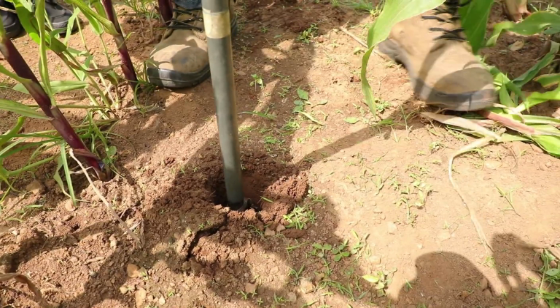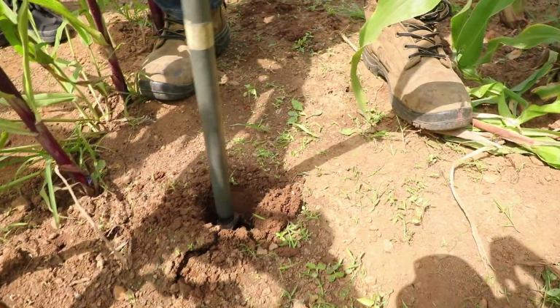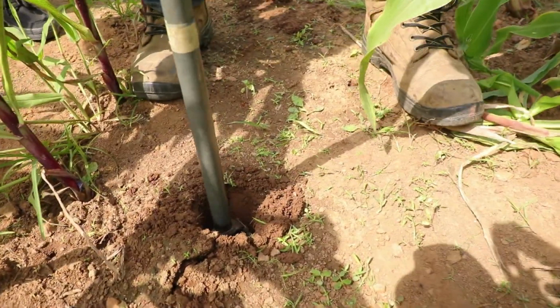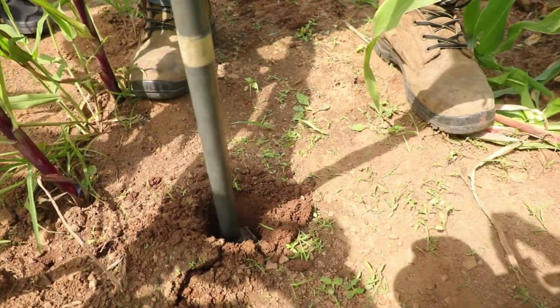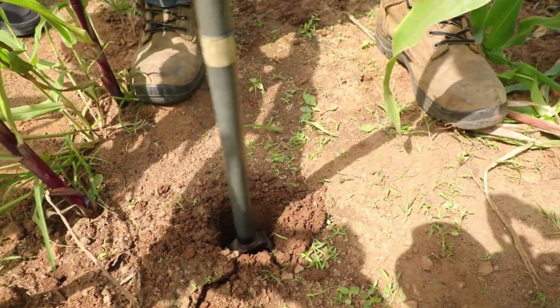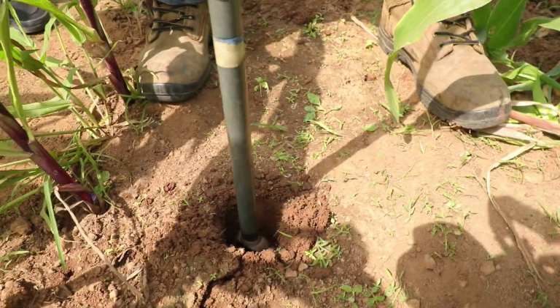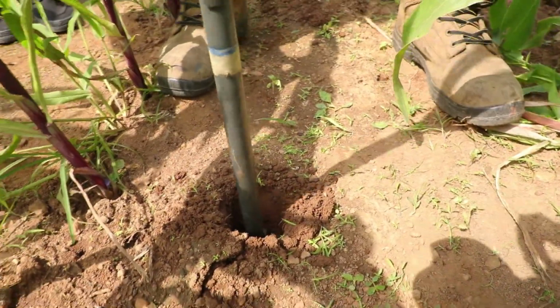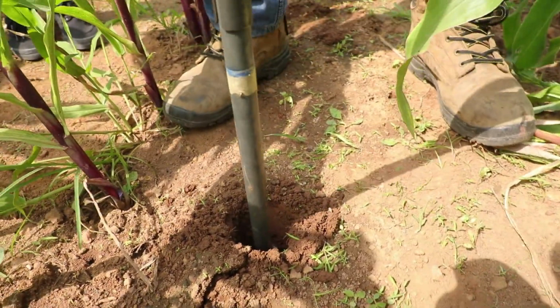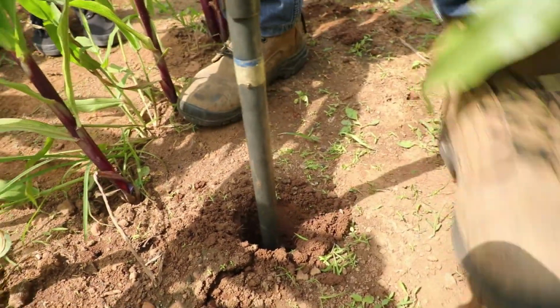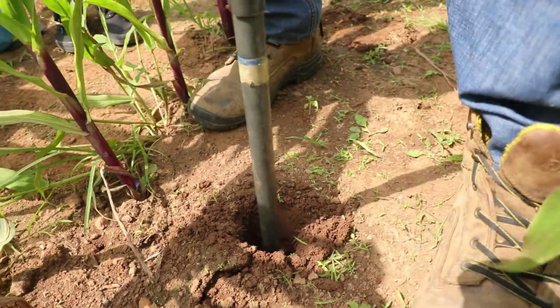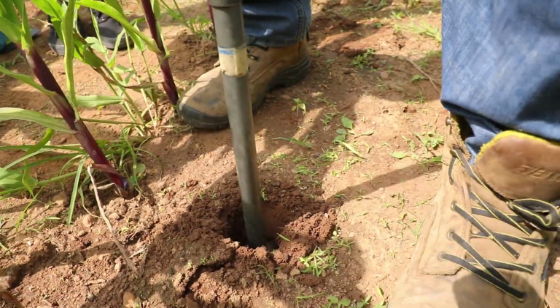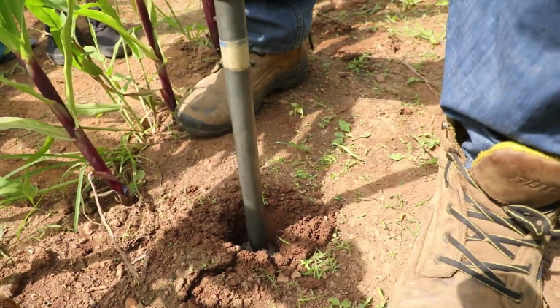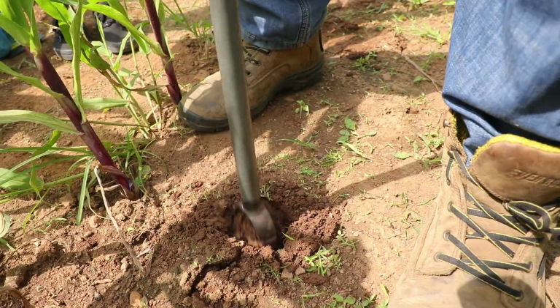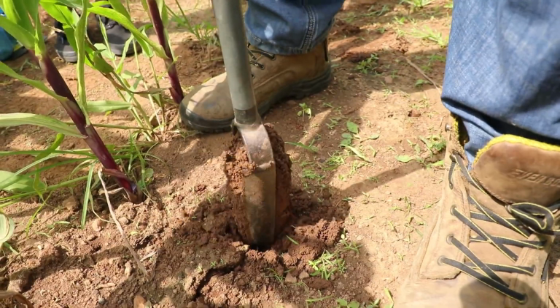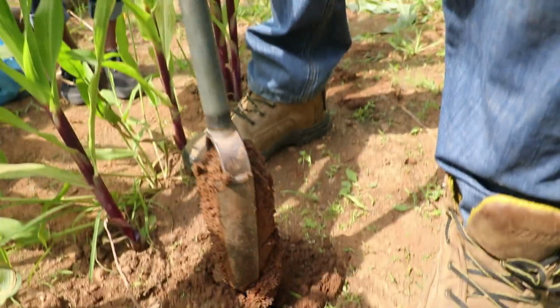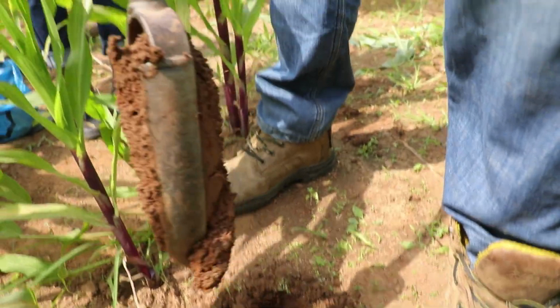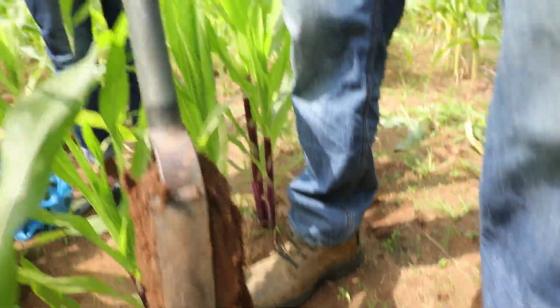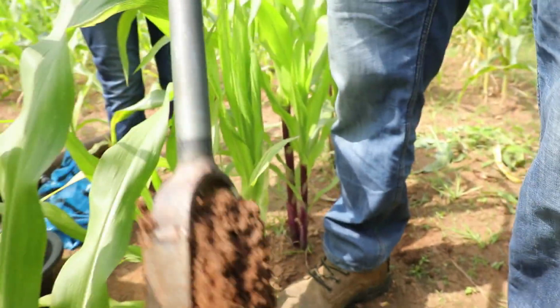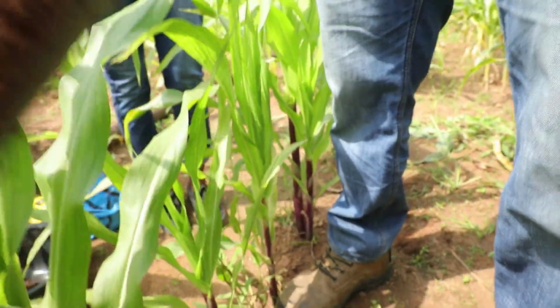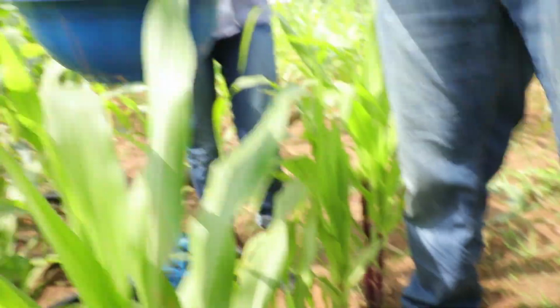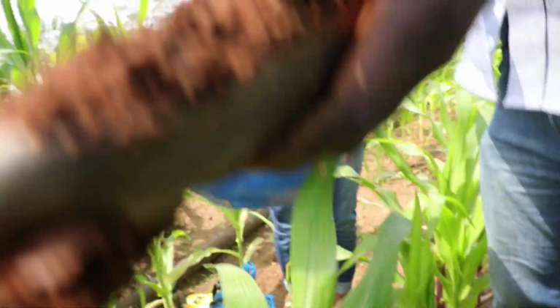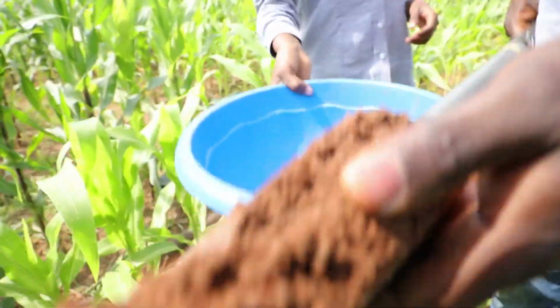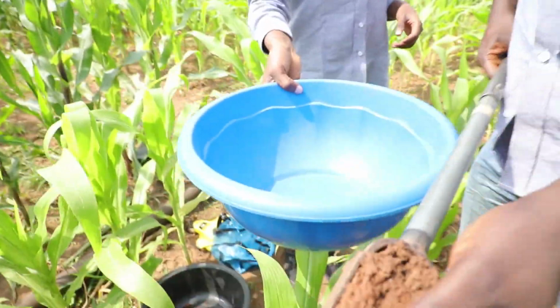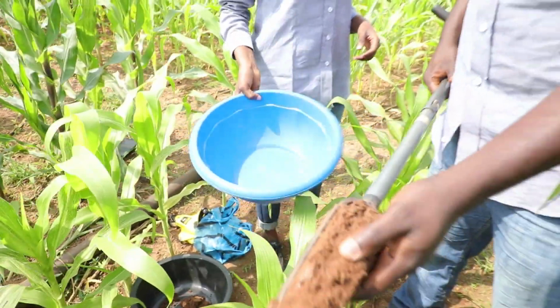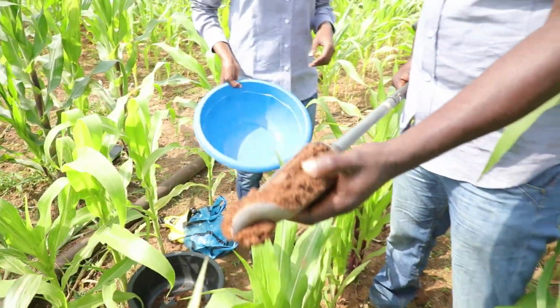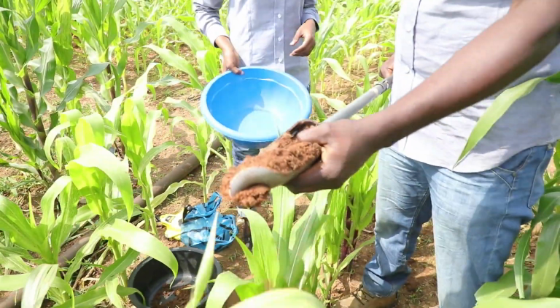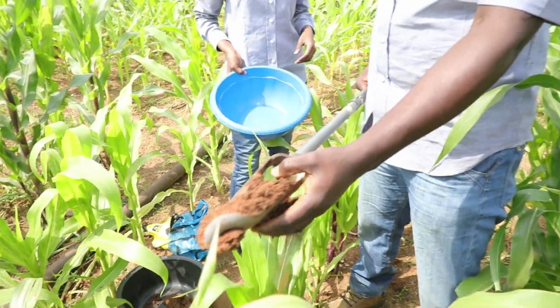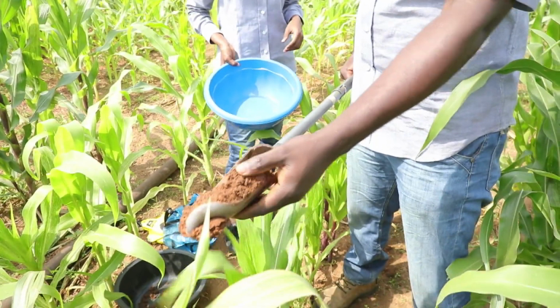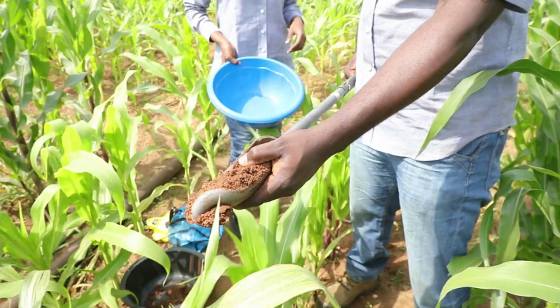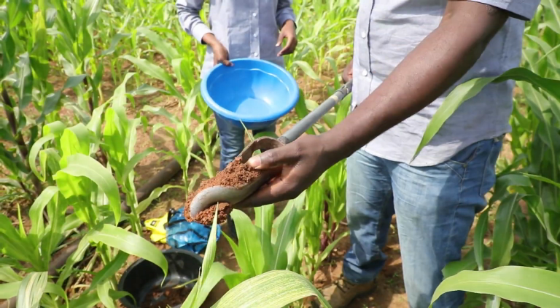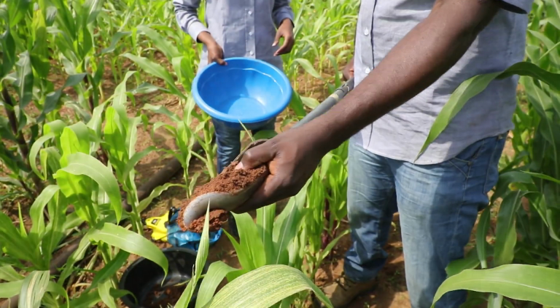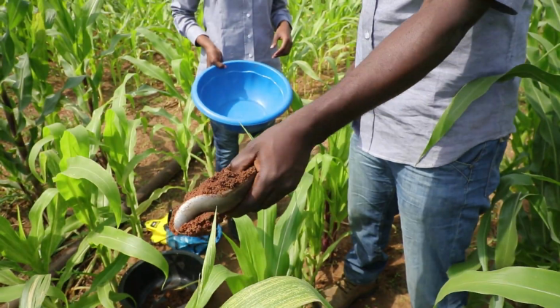Some soil from the surface can fall into the hole while collecting the topsoil sample. To make sure that it does not get mixed into the subsoil sample, make sure that the upper third part of the soil in the auger is removed and discarded.